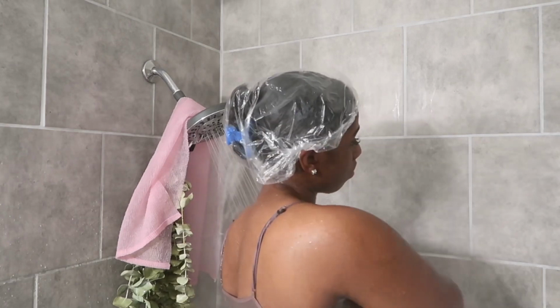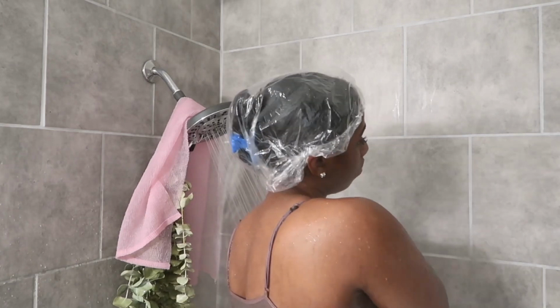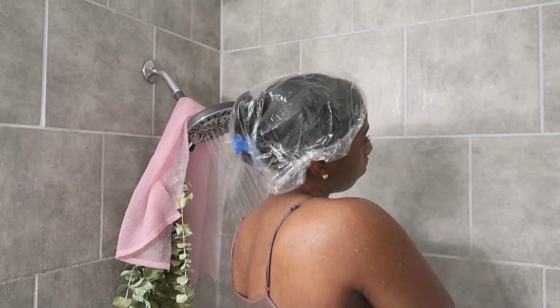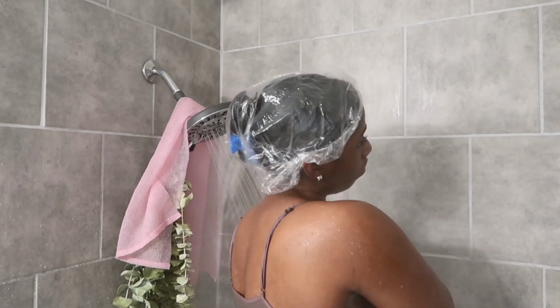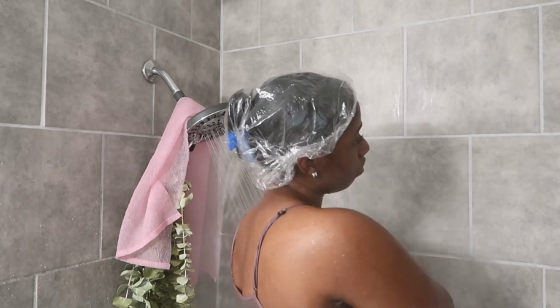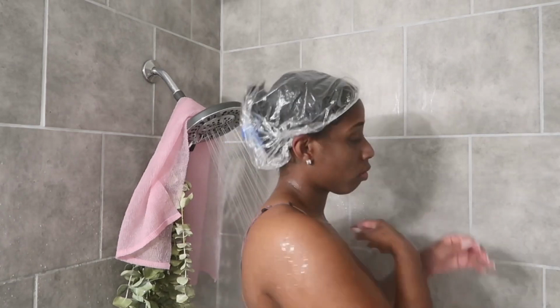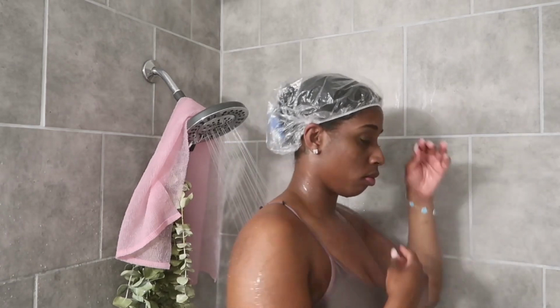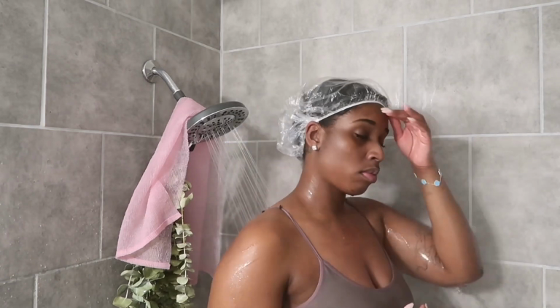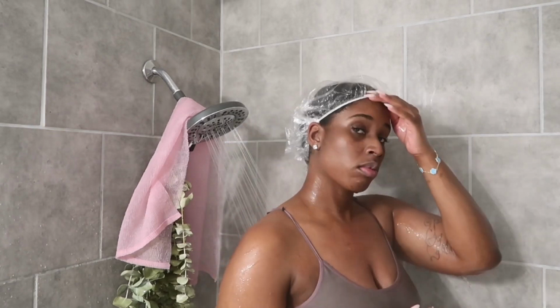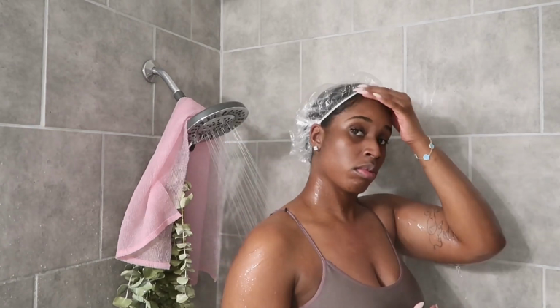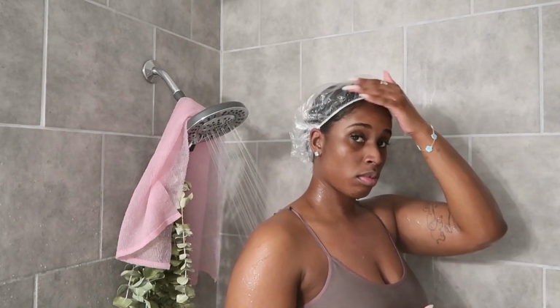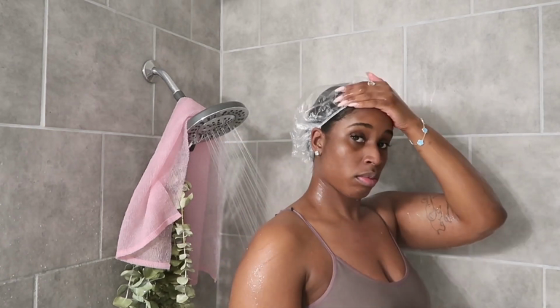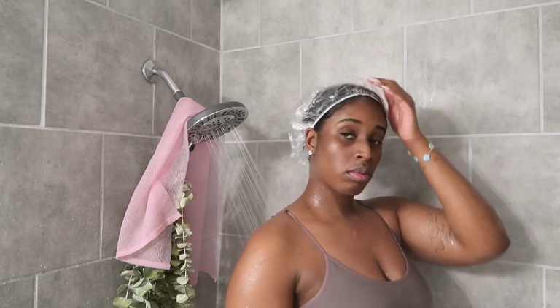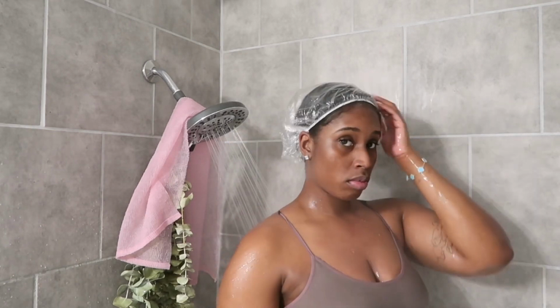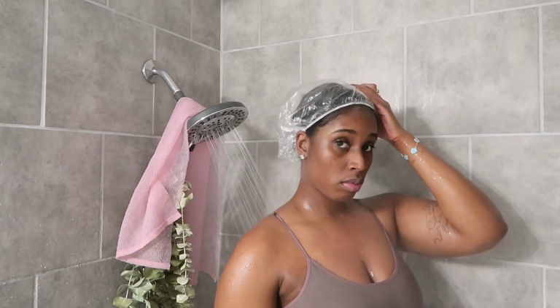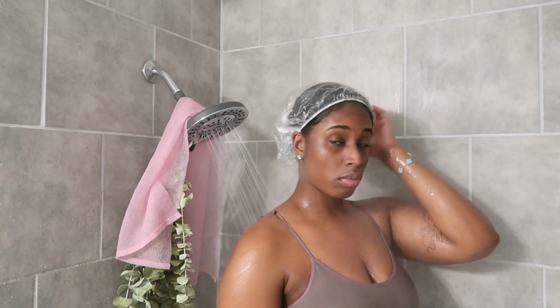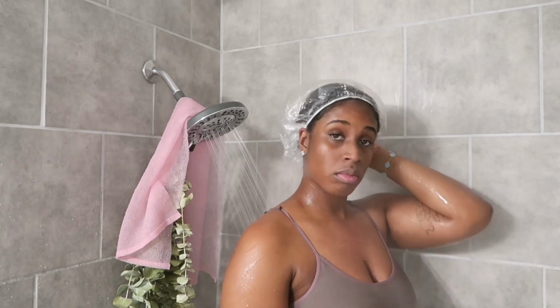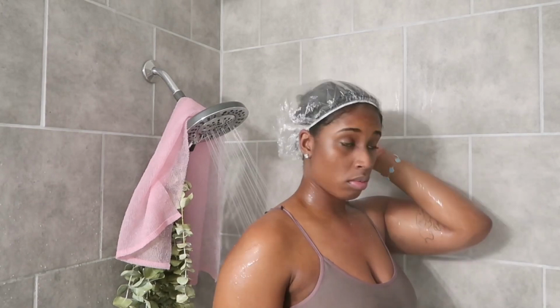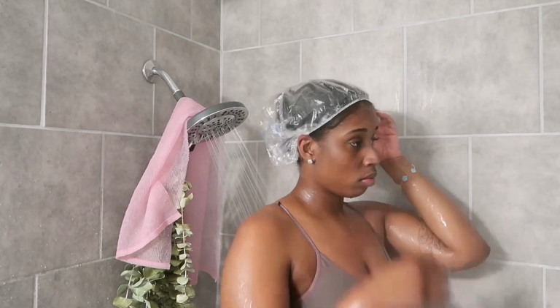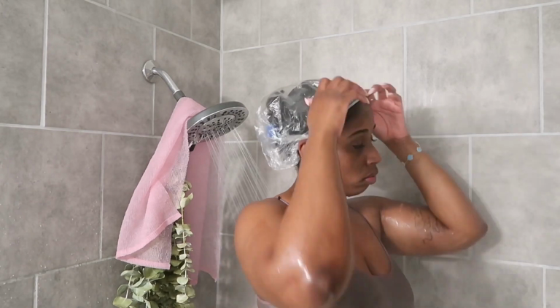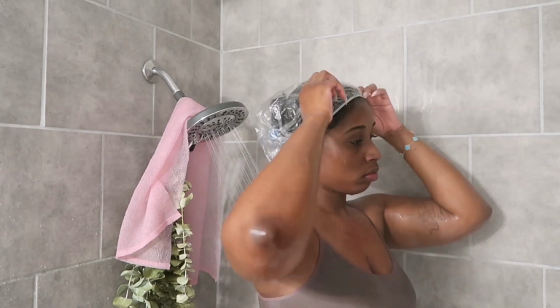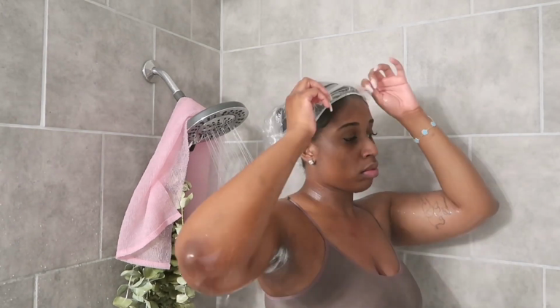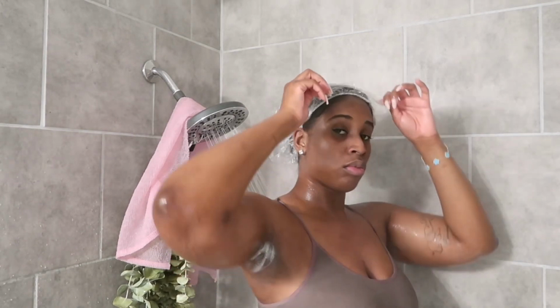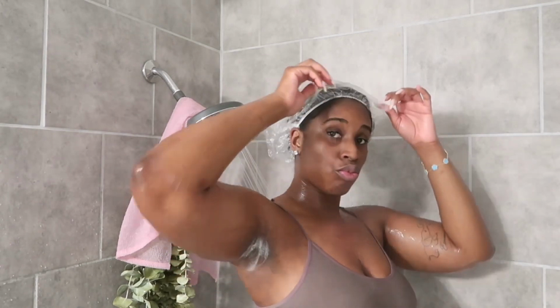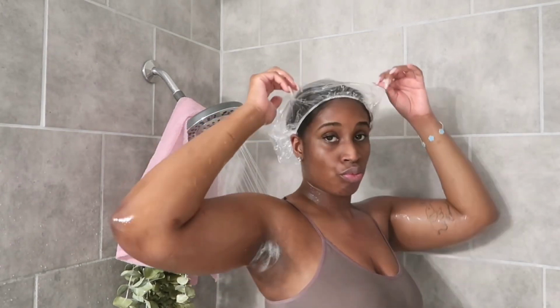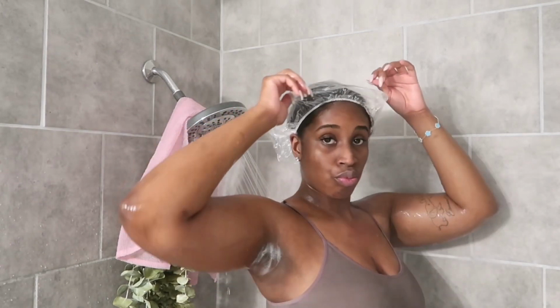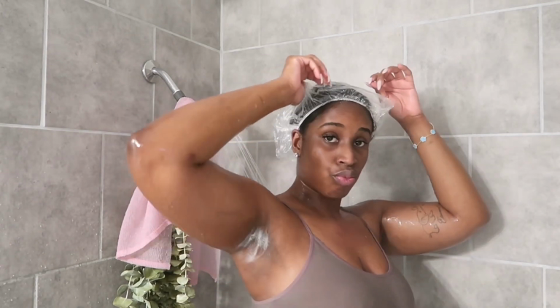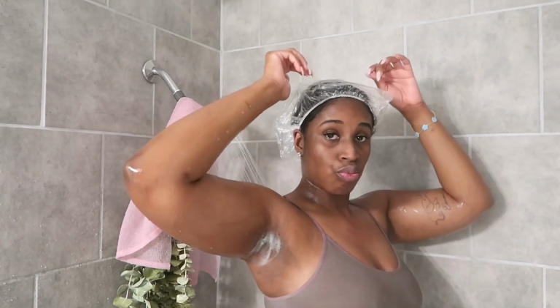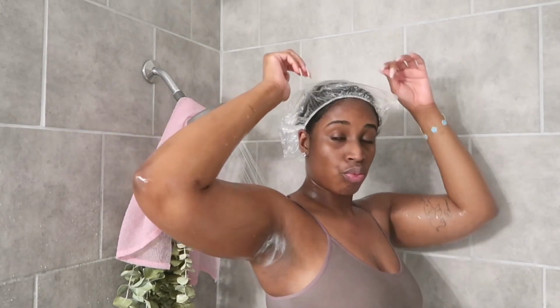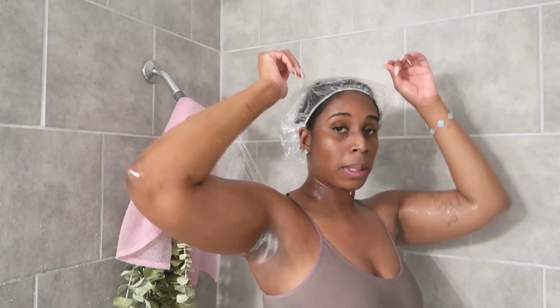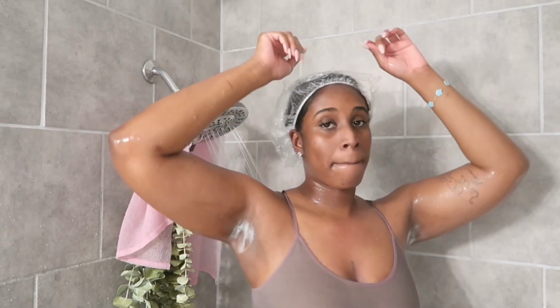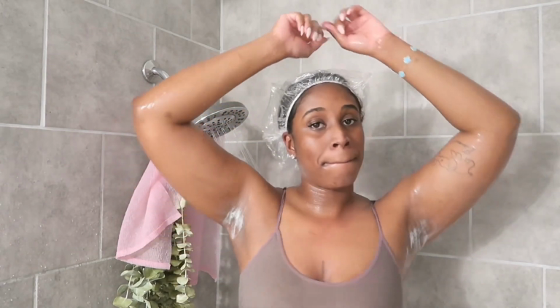I'm just getting my body wet so that I can start my shower routine. You need all parts of your body wet.